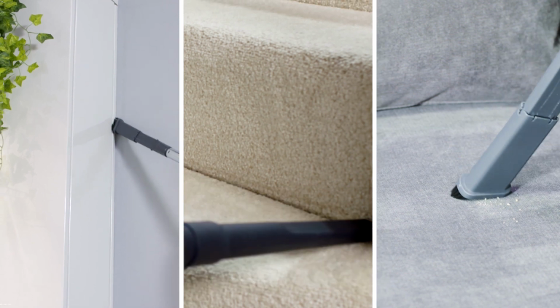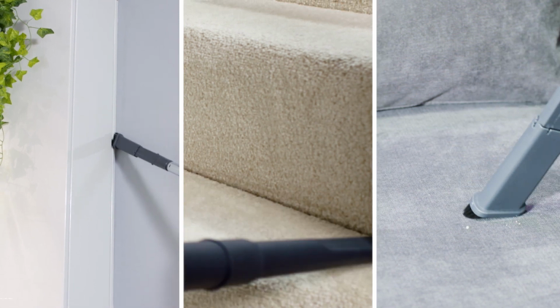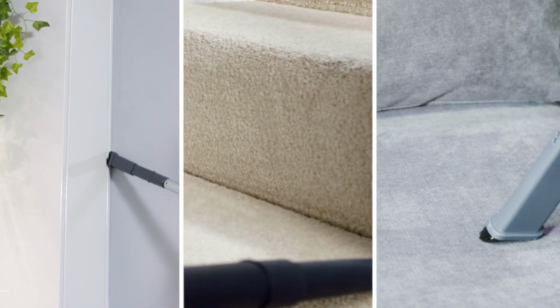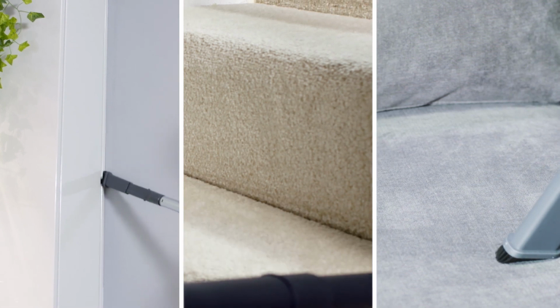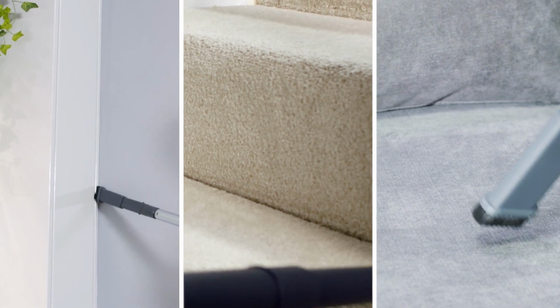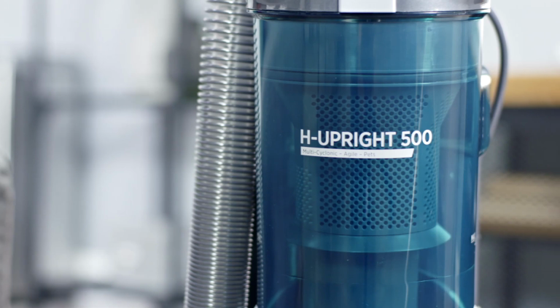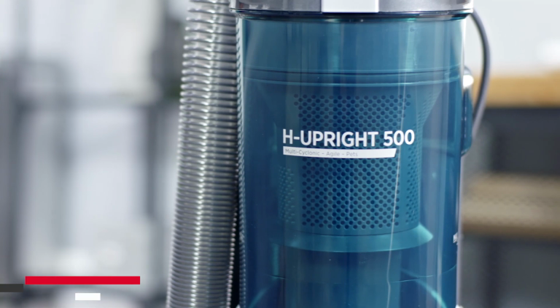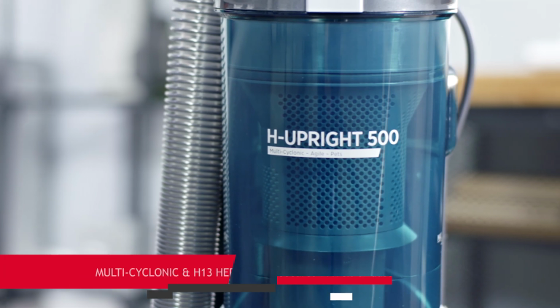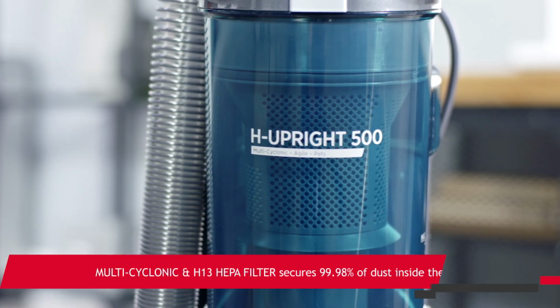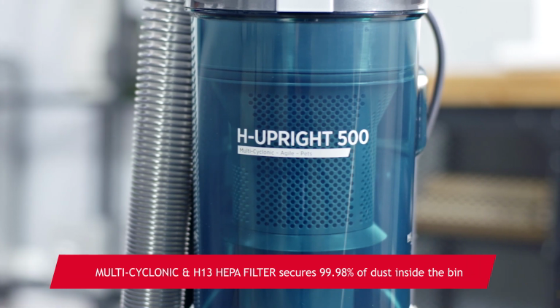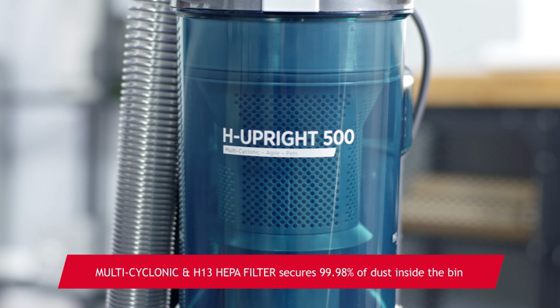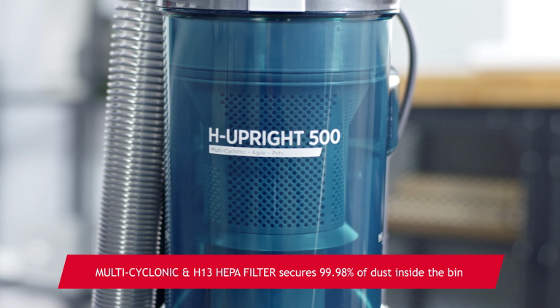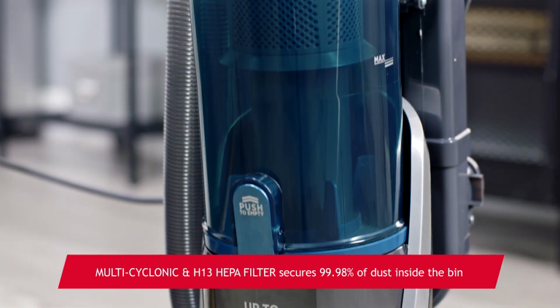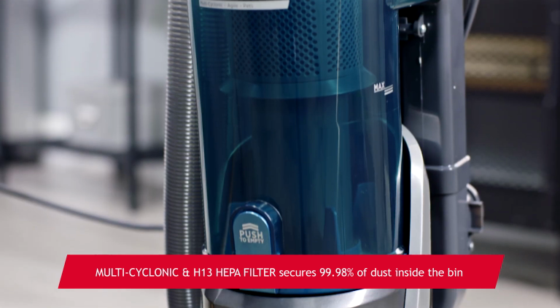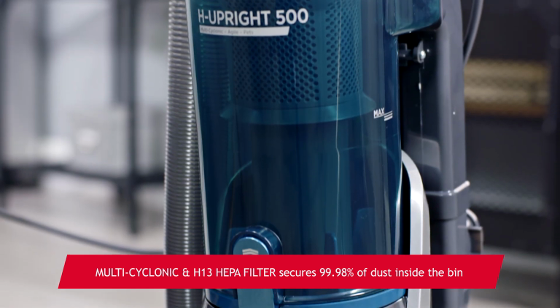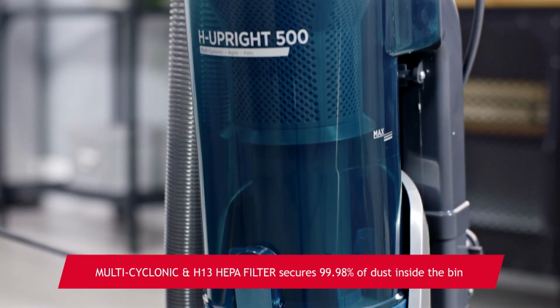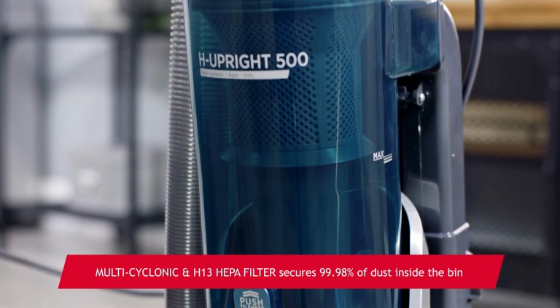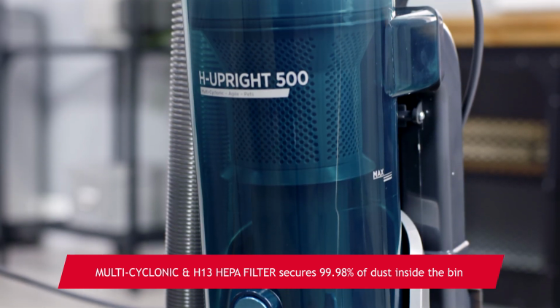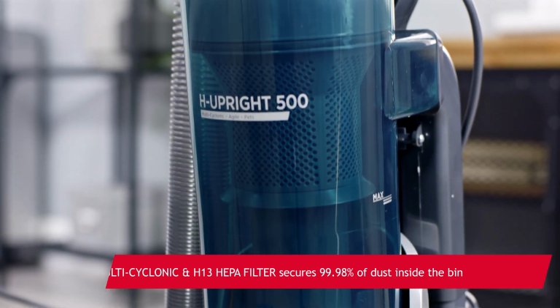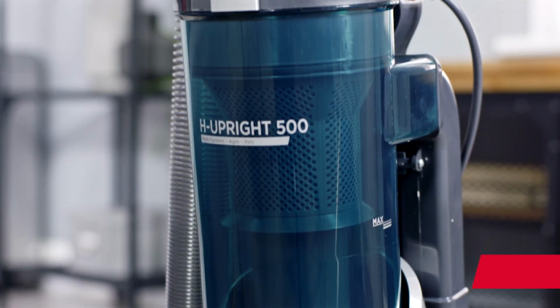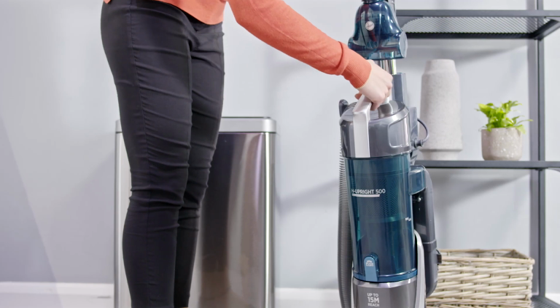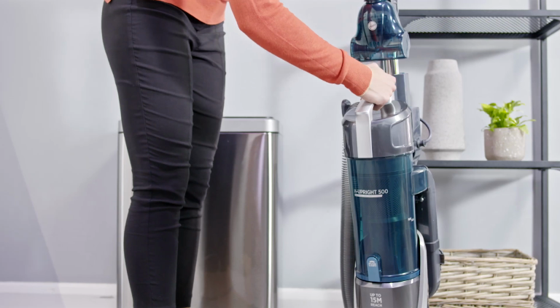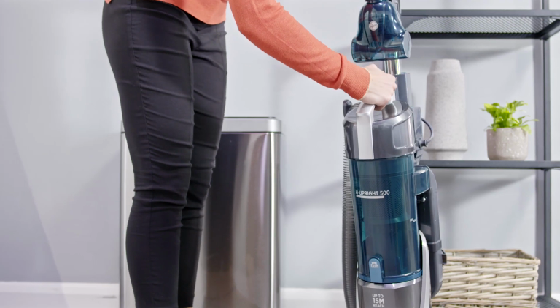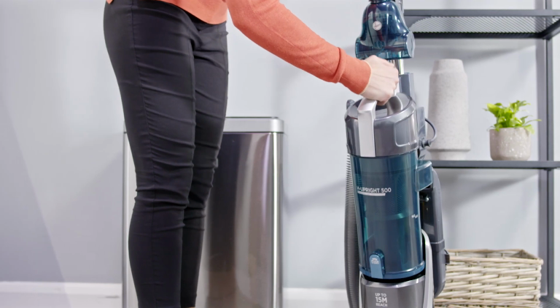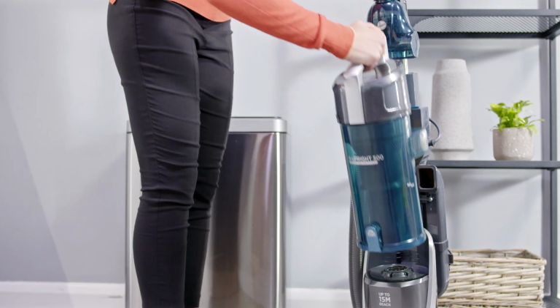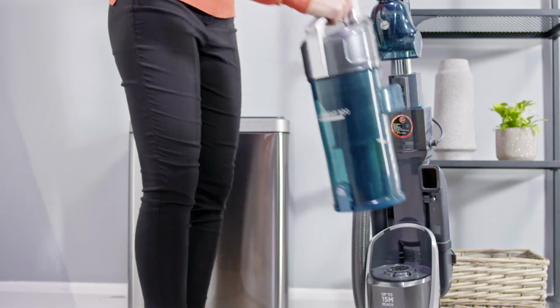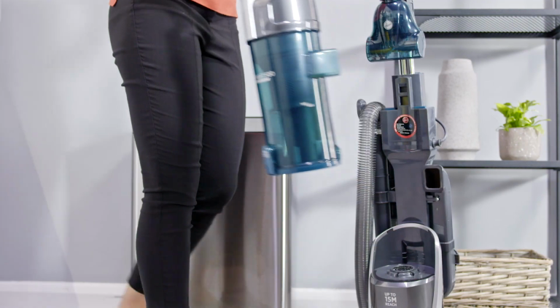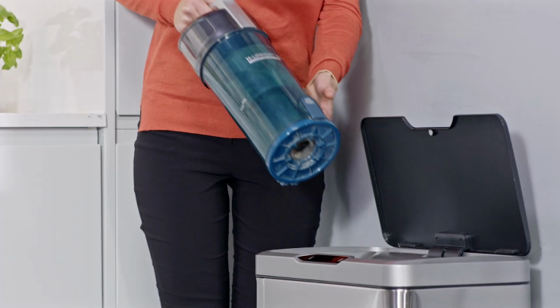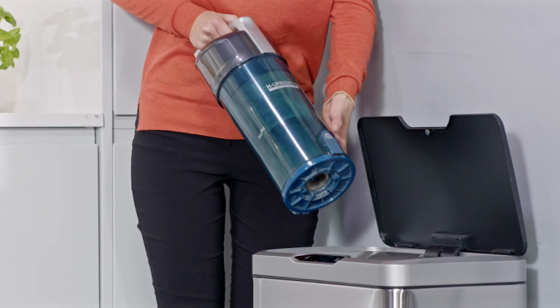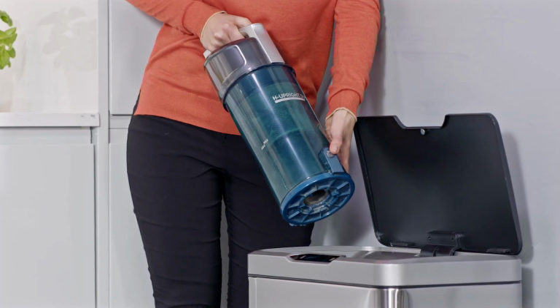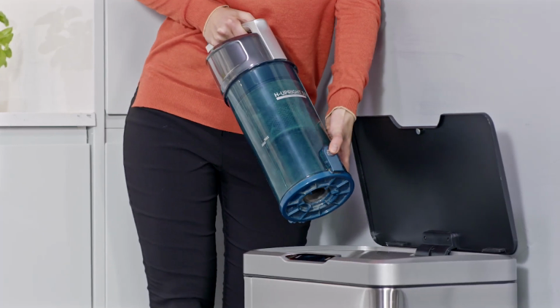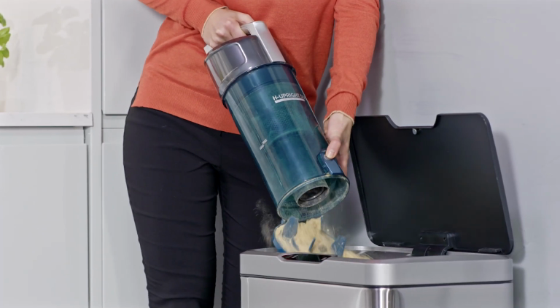There are some impressive features too. With its multi-cyclonic technology, you'll get improved dust separation, and because it pushes the dust away from the filter, it makes emptying quick, easy, and much more hygienic.